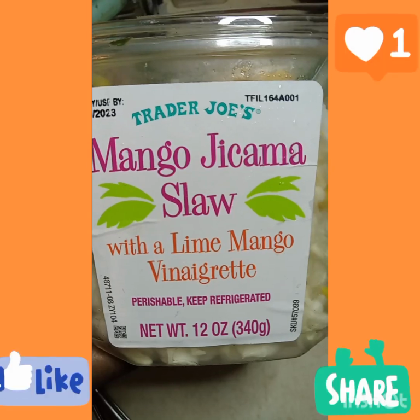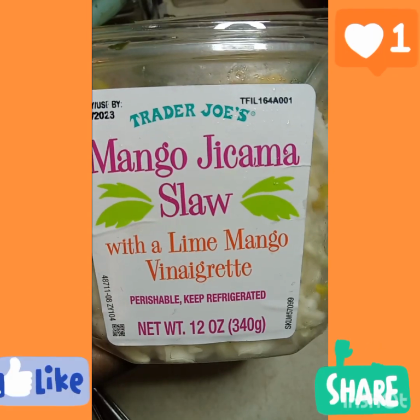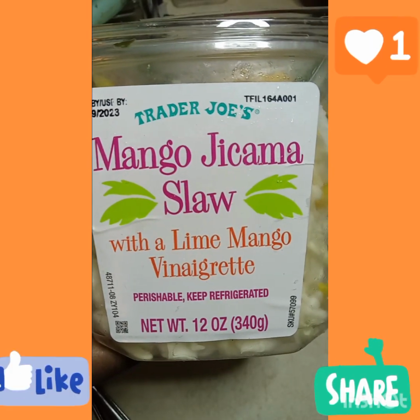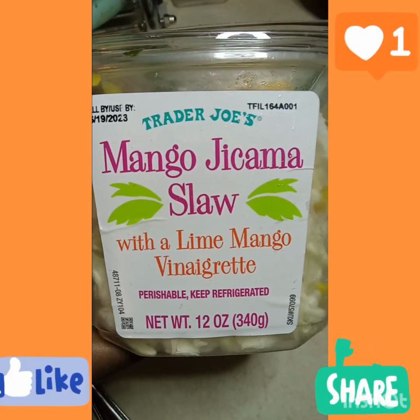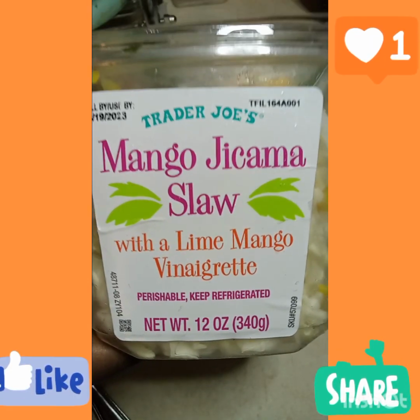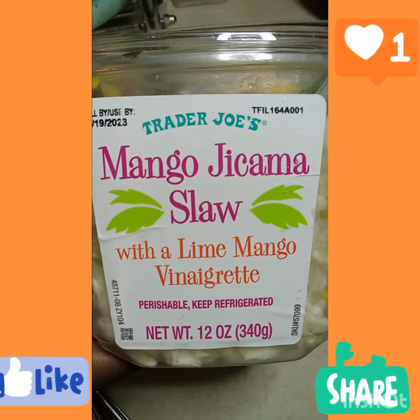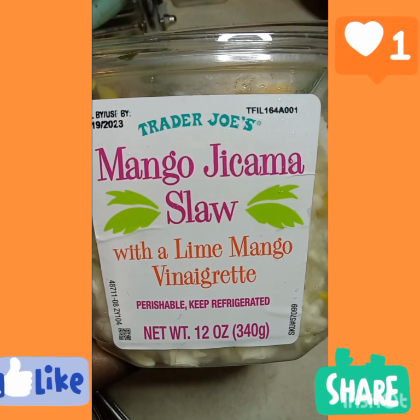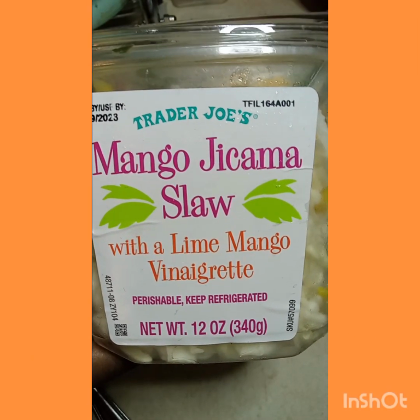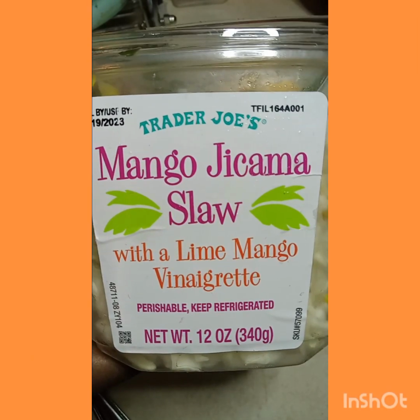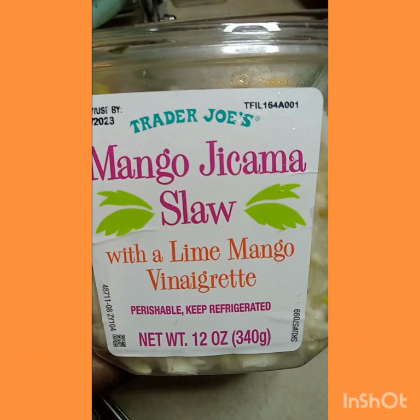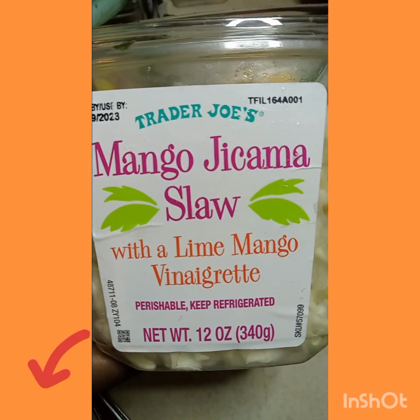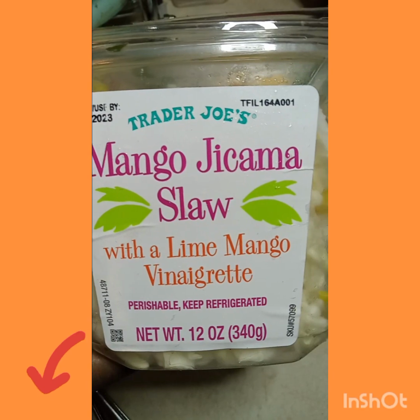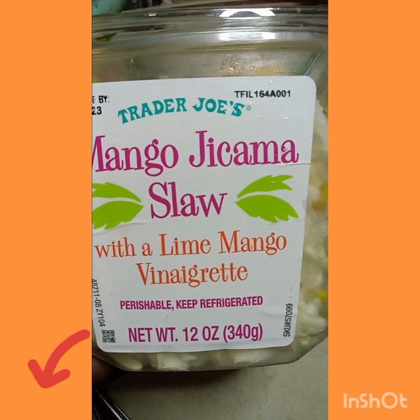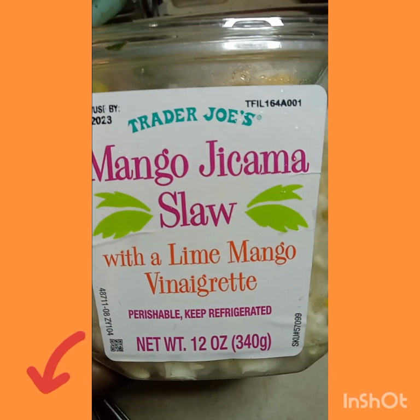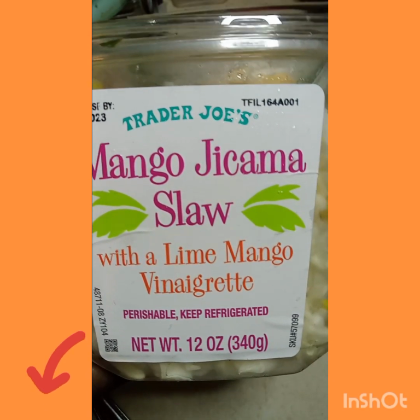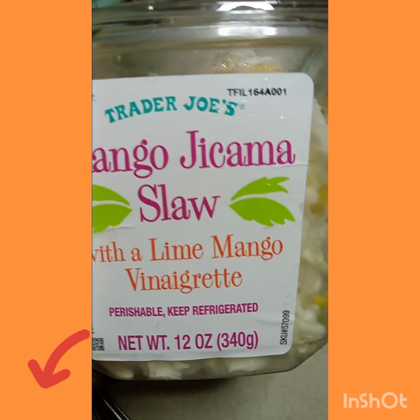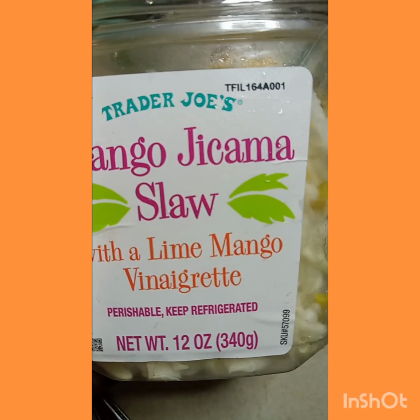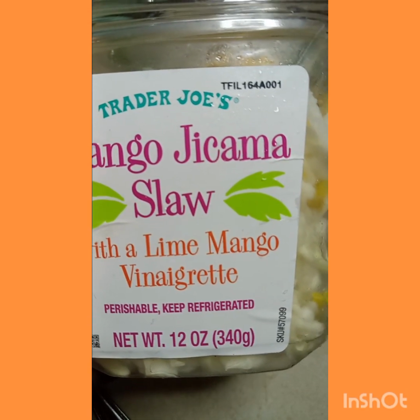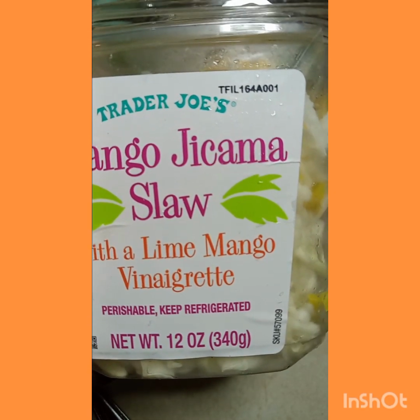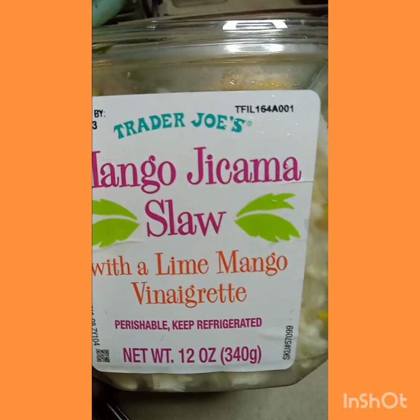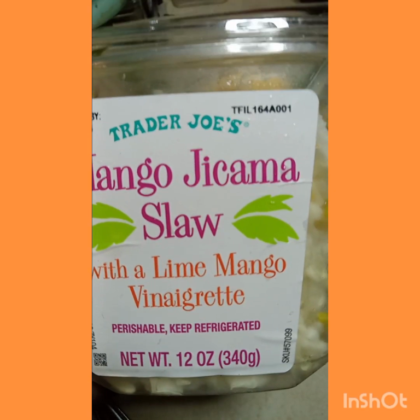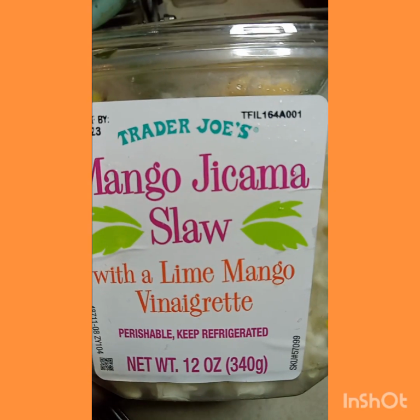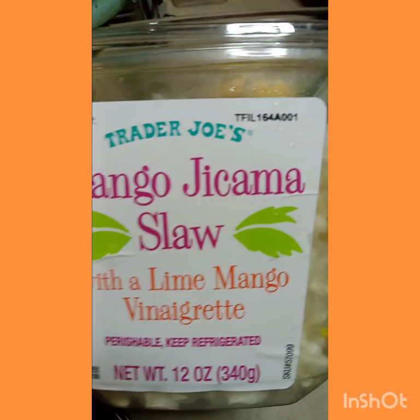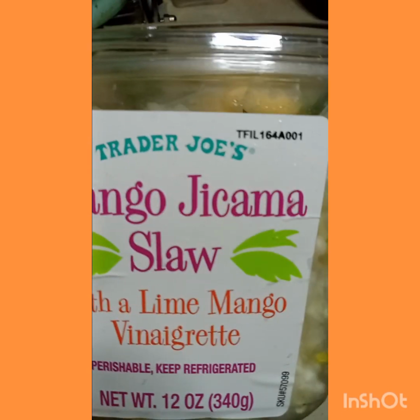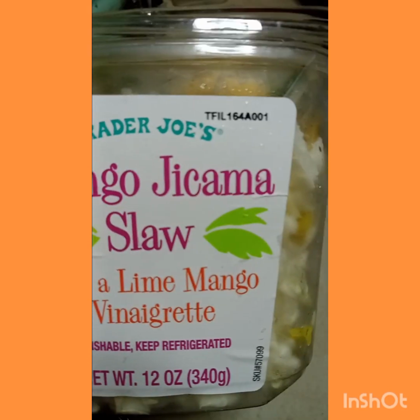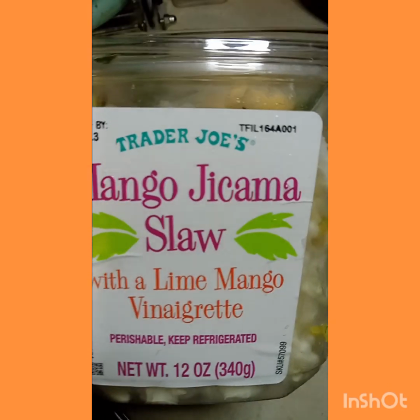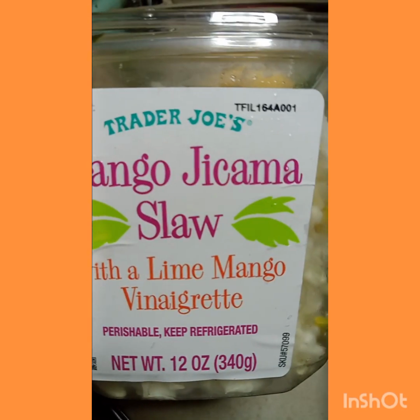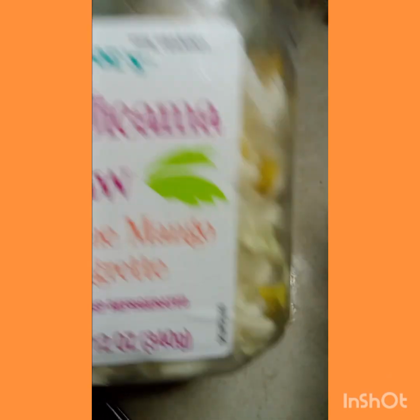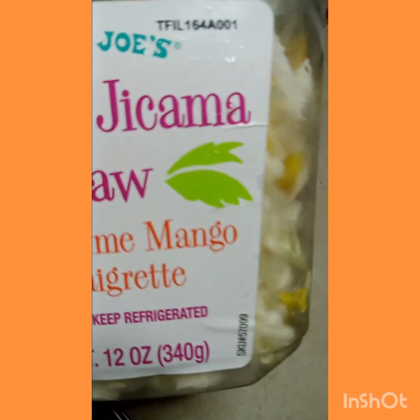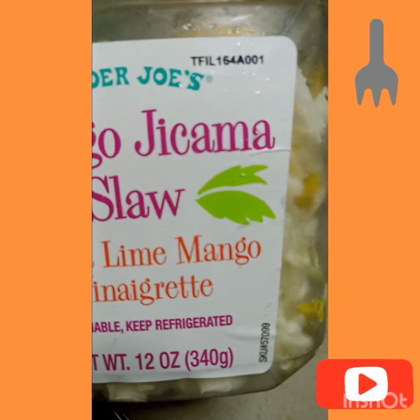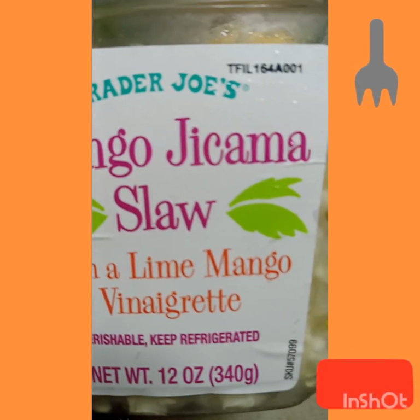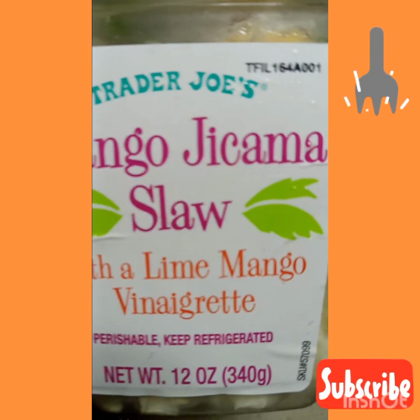Good morning, my goodies. Today we got Trader Joe's mango jicama slaw with lime mango vinaigrette. Let's see how this goes.